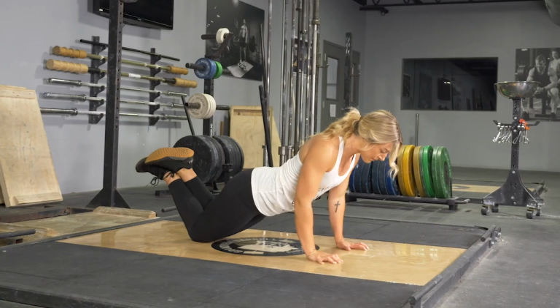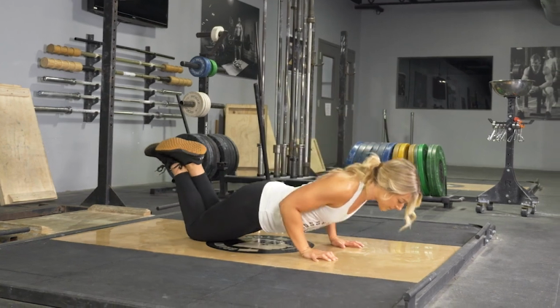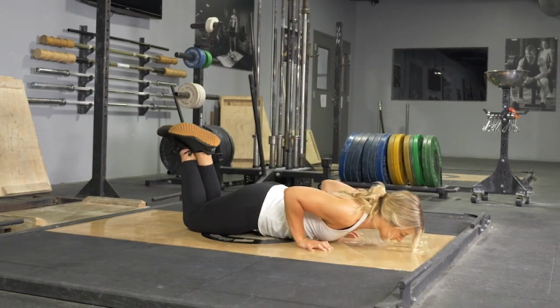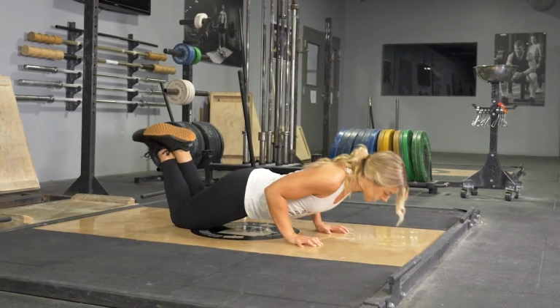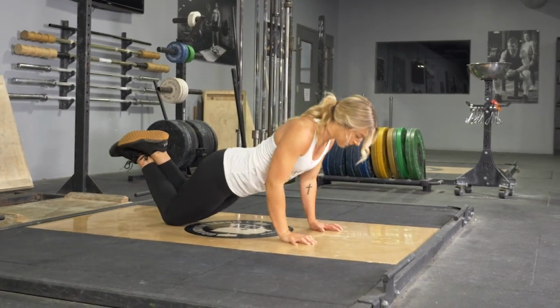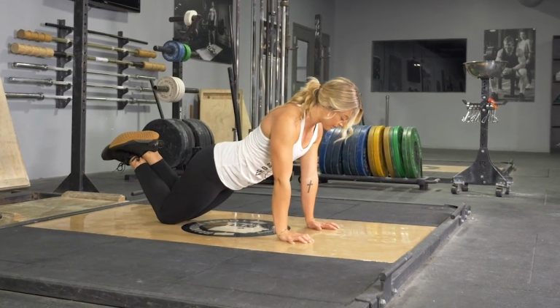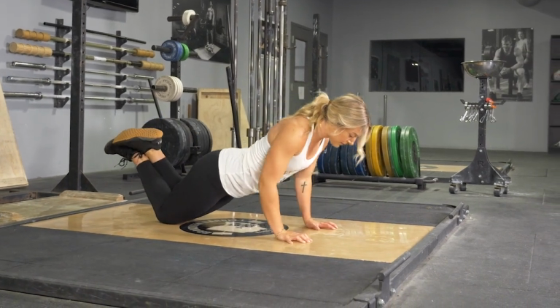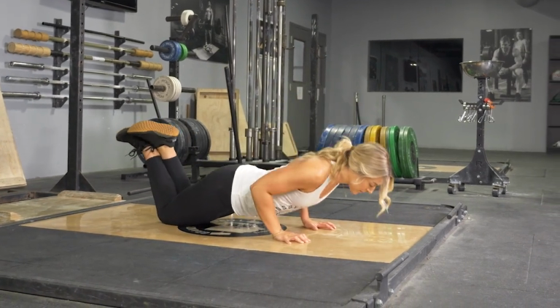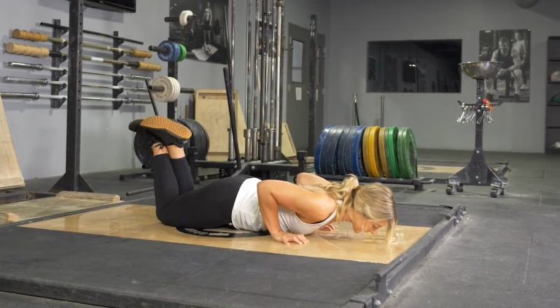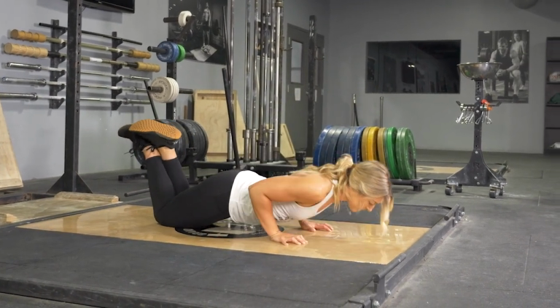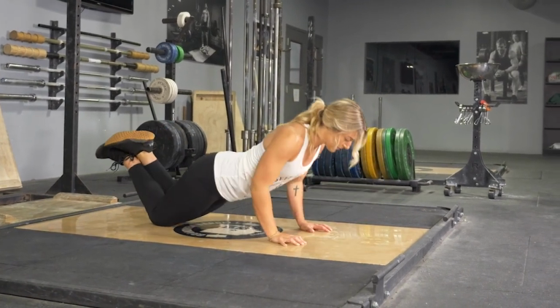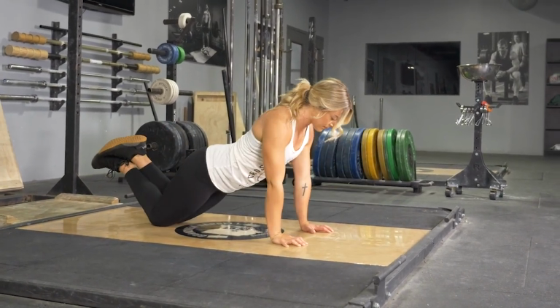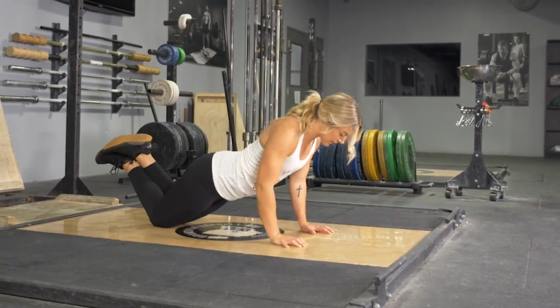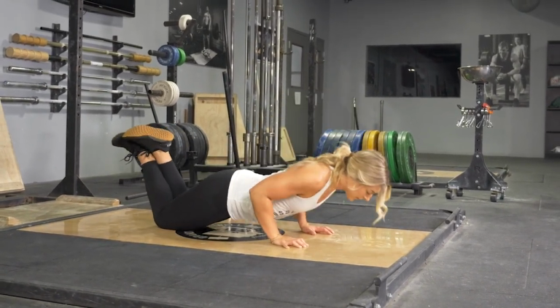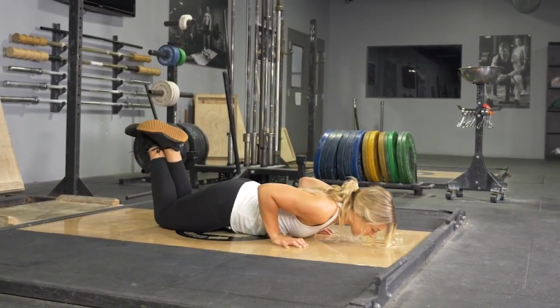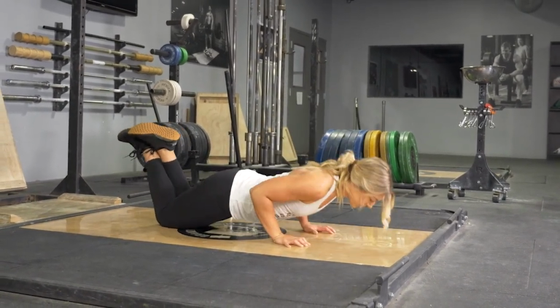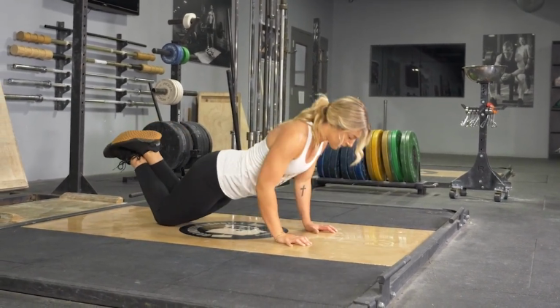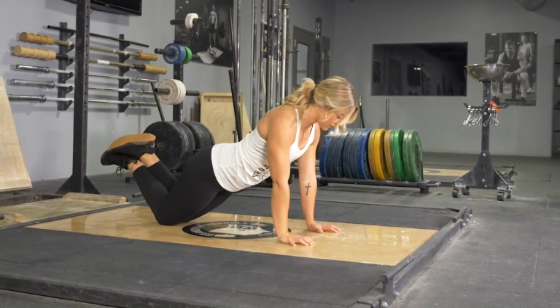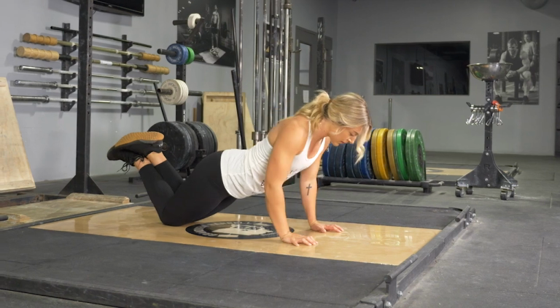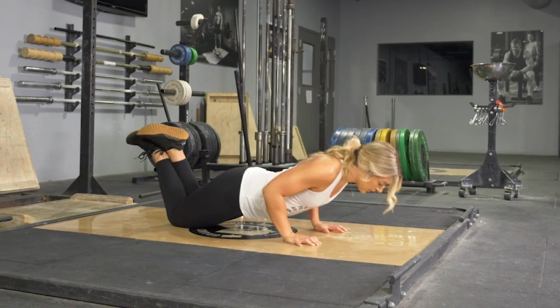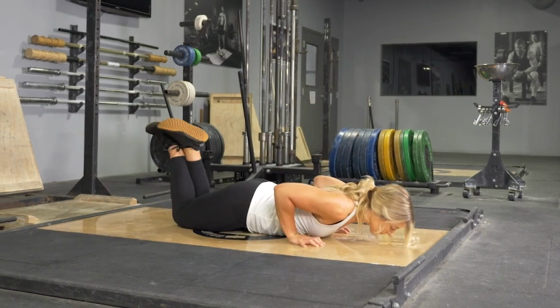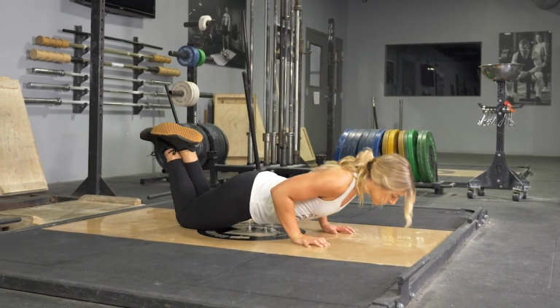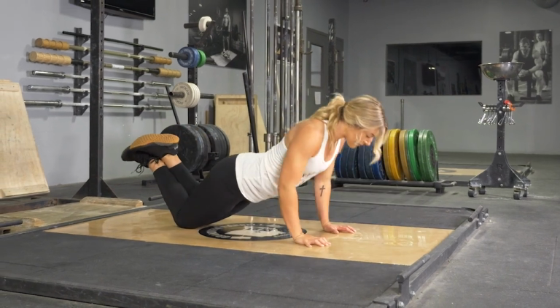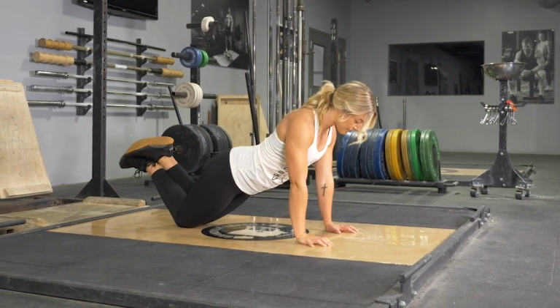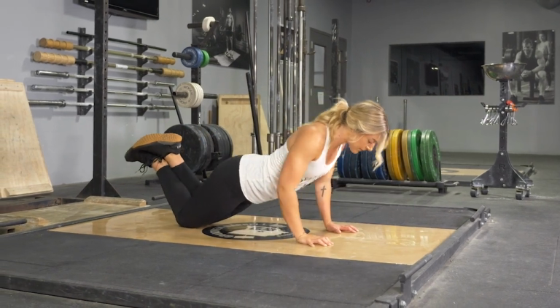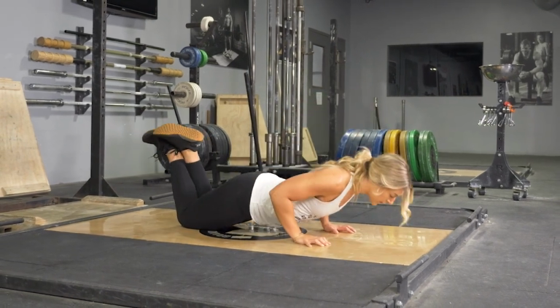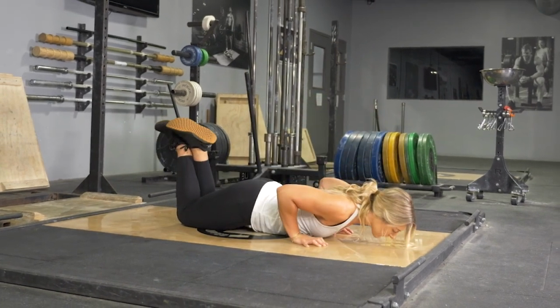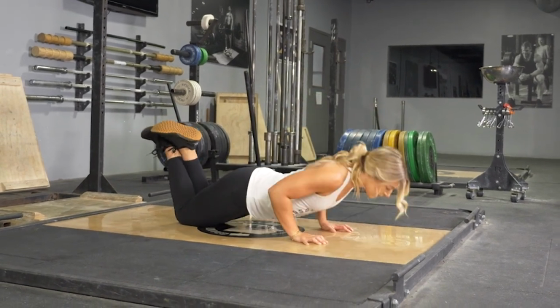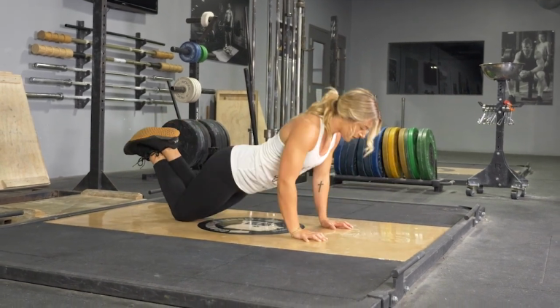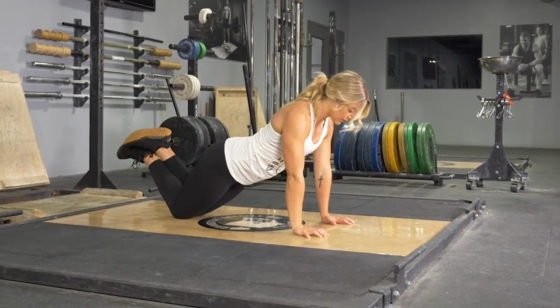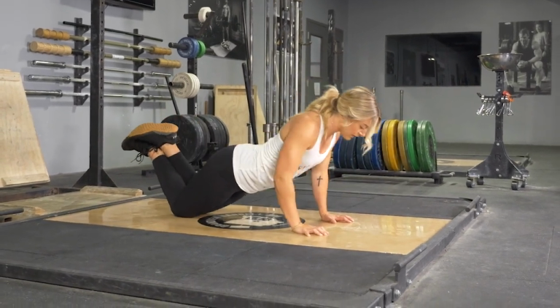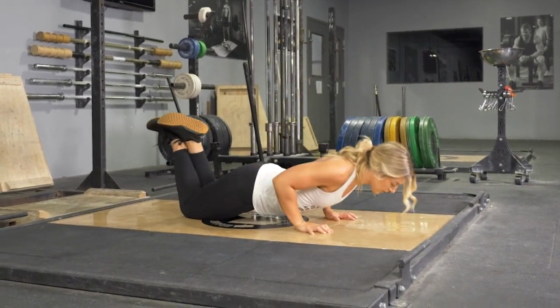Make sure to keep your core tight. Then lower back down until your chest lightly touches the floor. Extend back up and repeat the exercise.